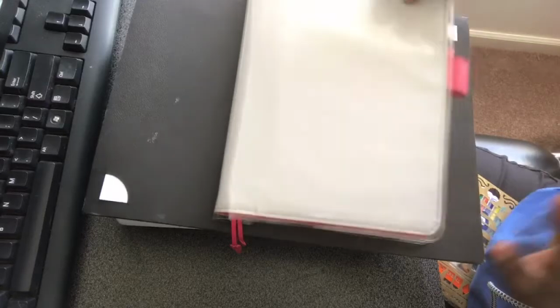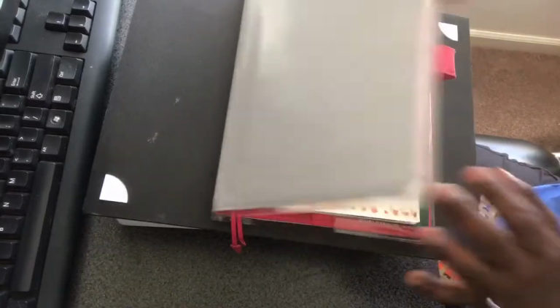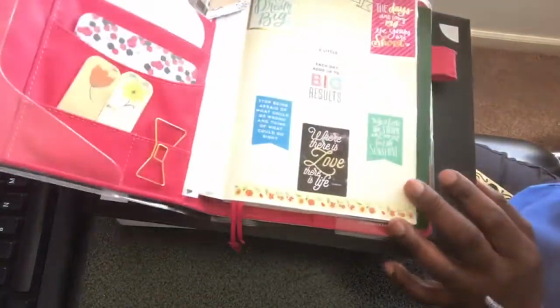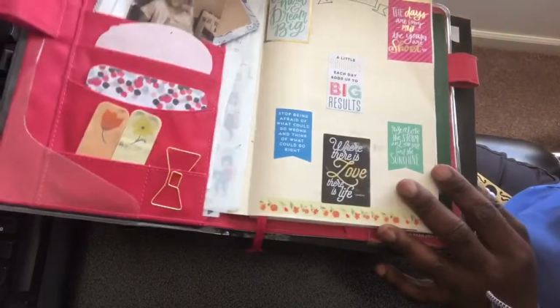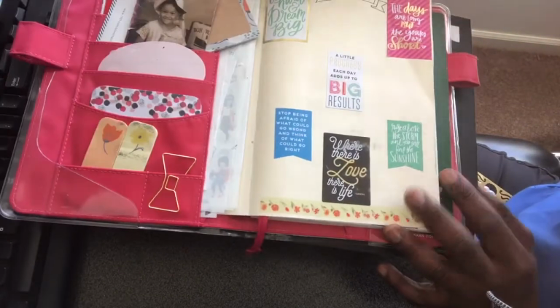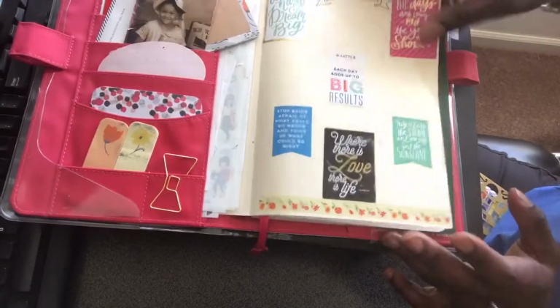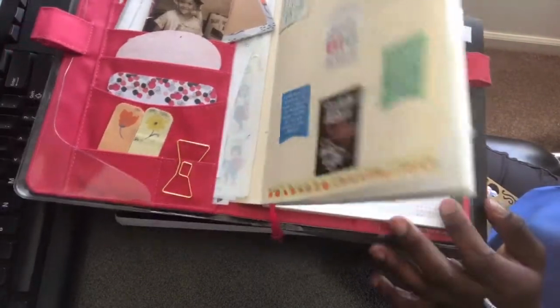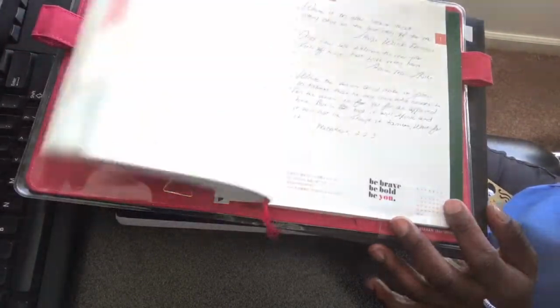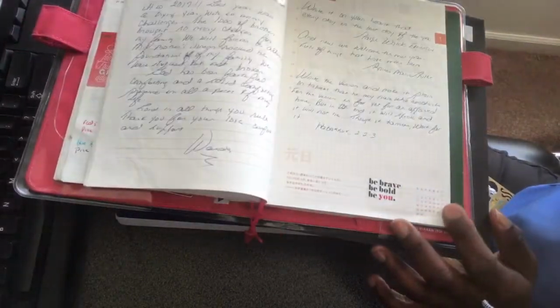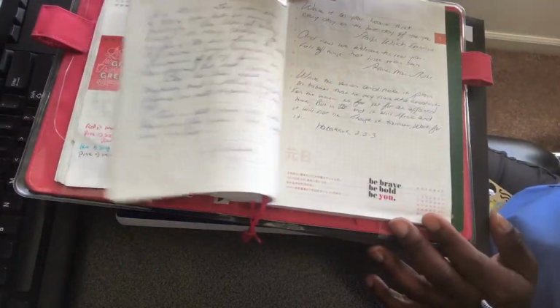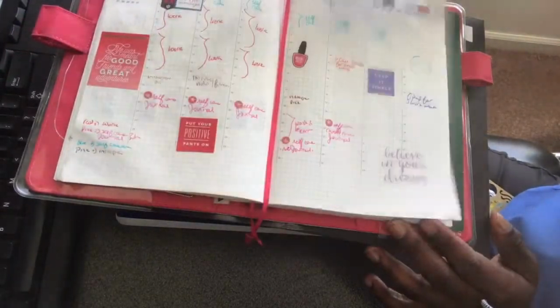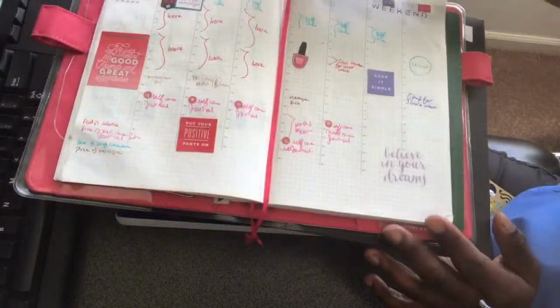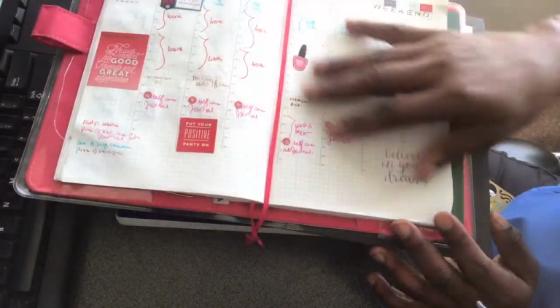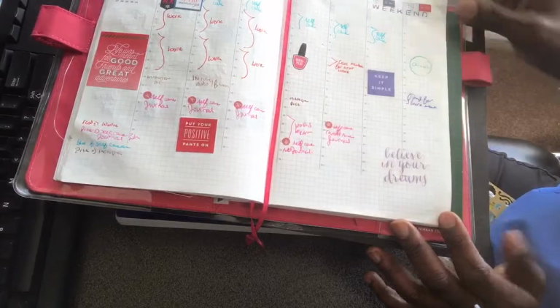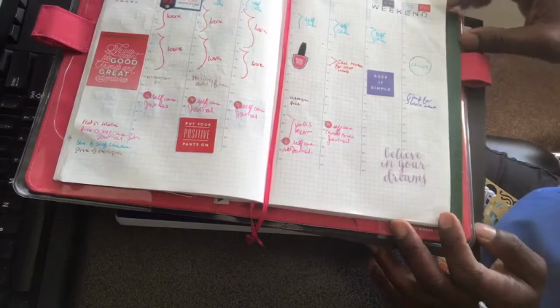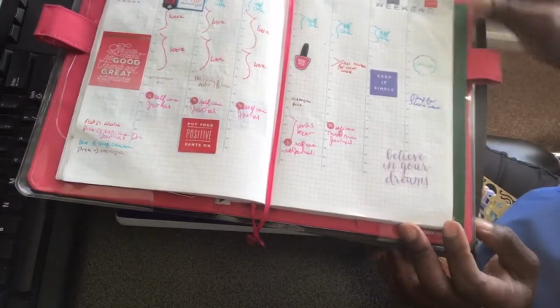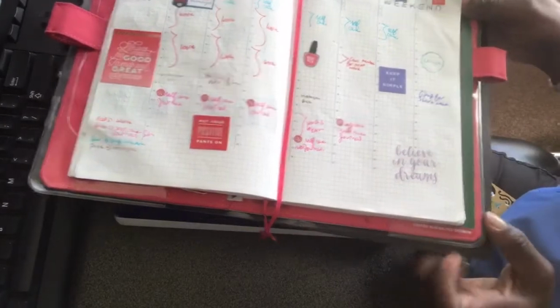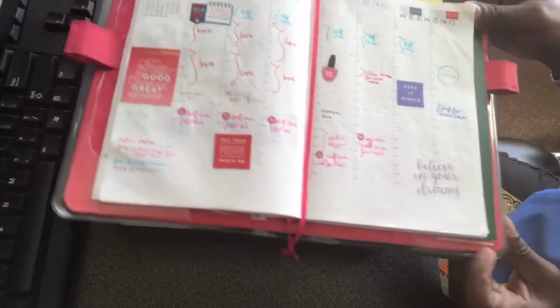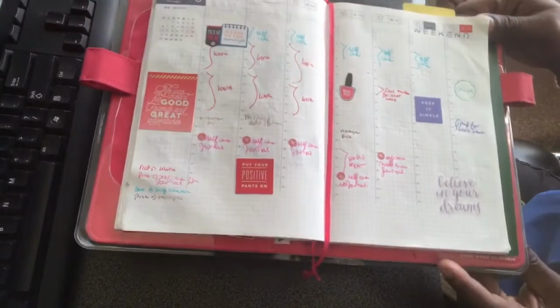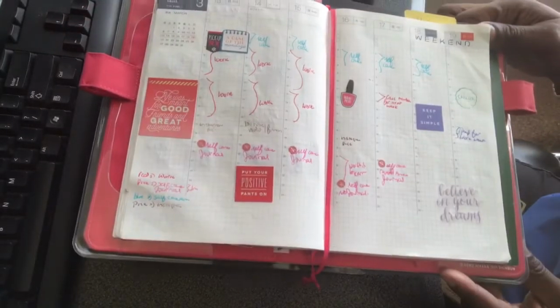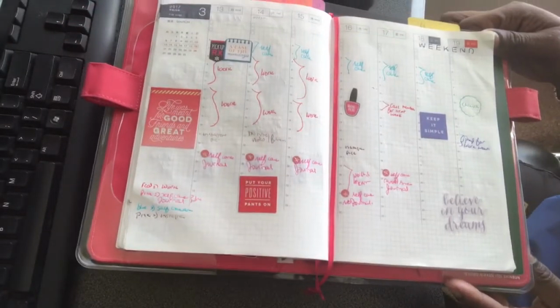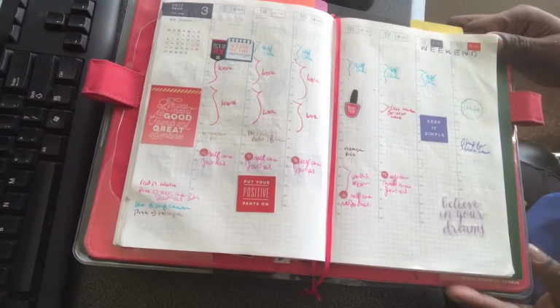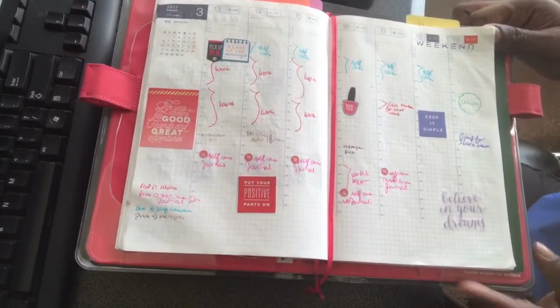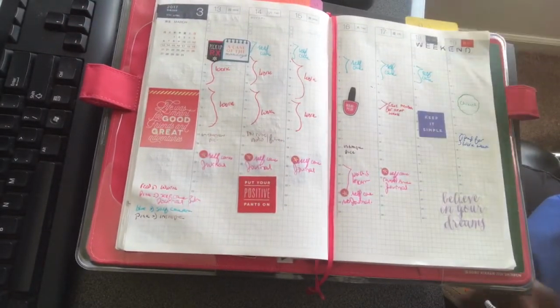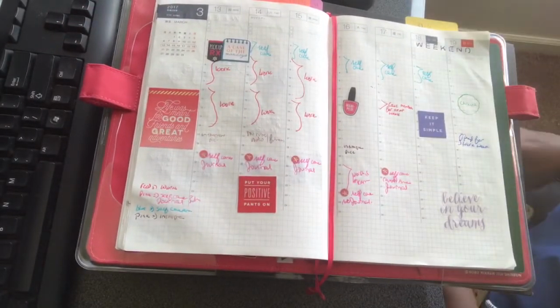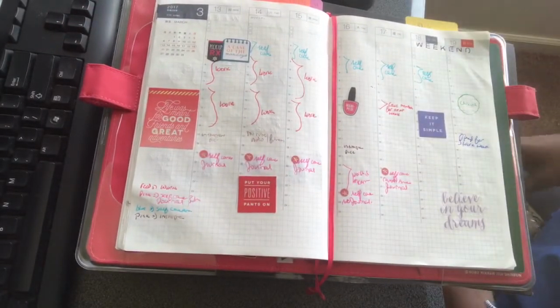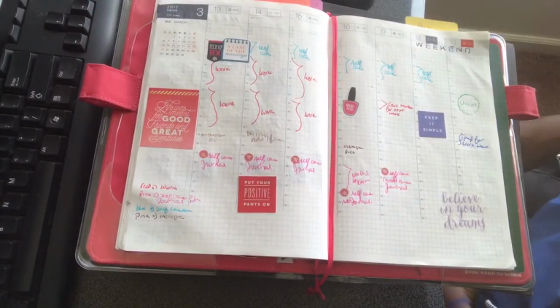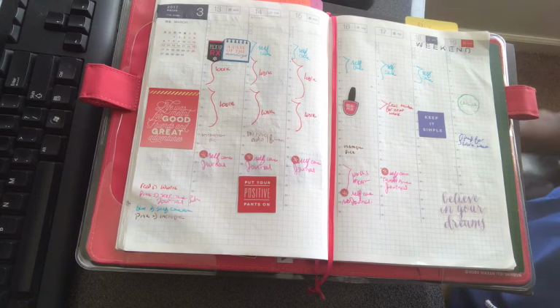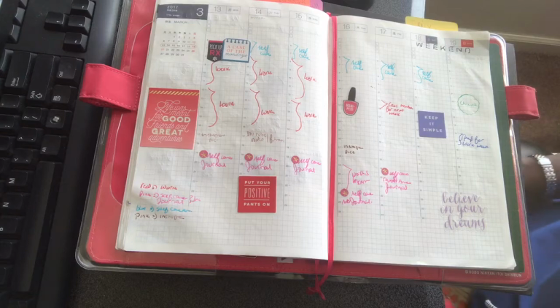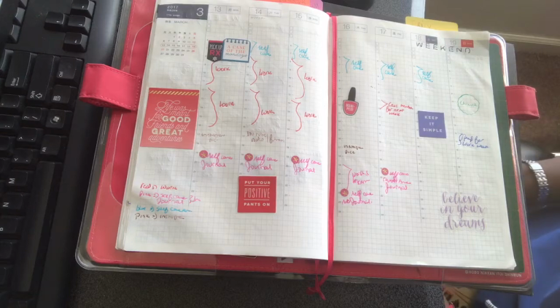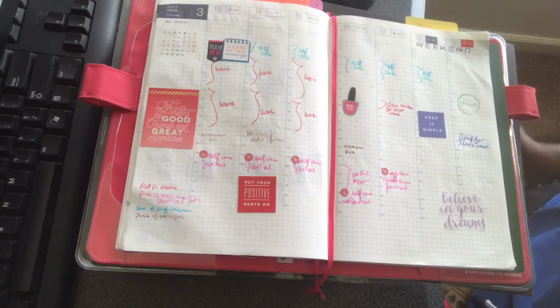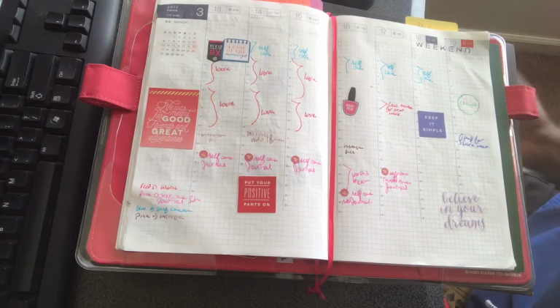So let's turn to this week. This is the week of February 13 to the 19th. As you can see, I did attempt a little bit of color coding.